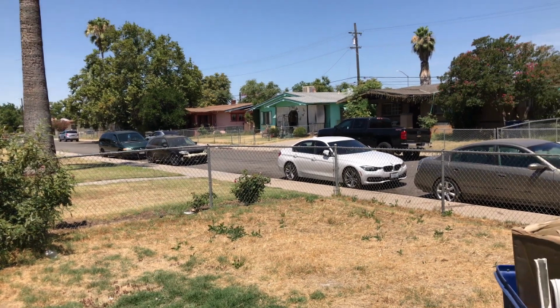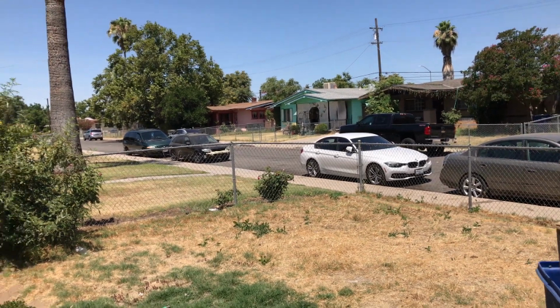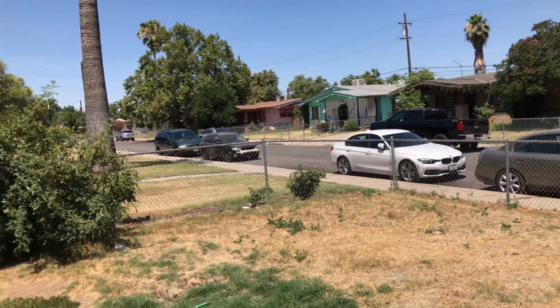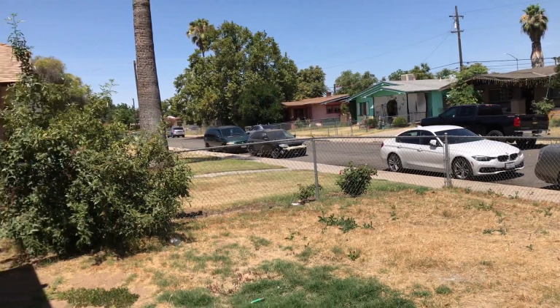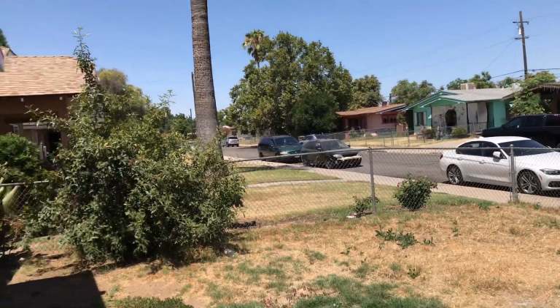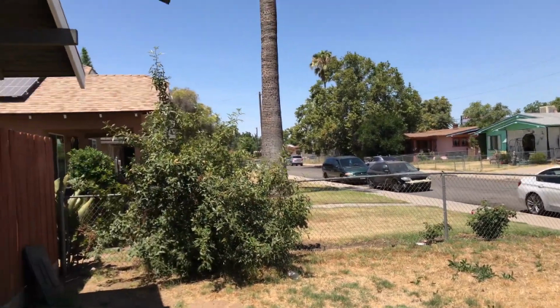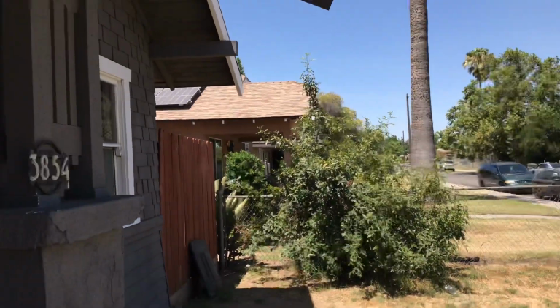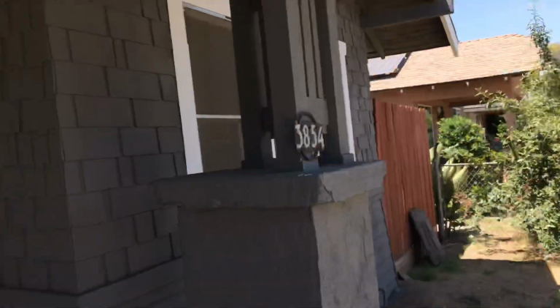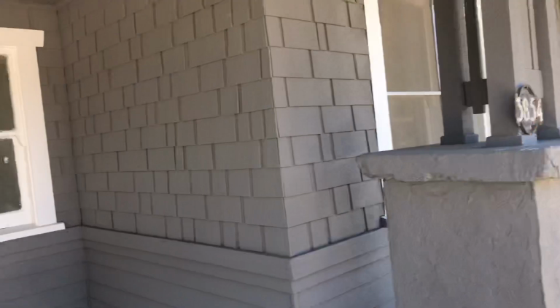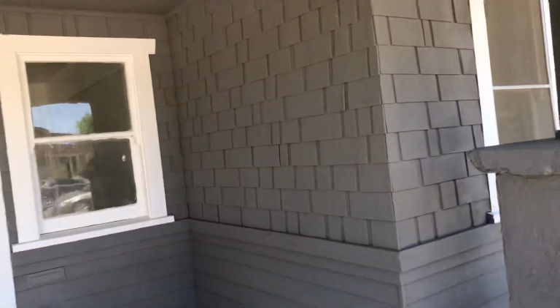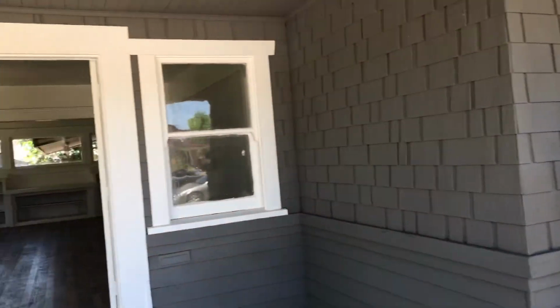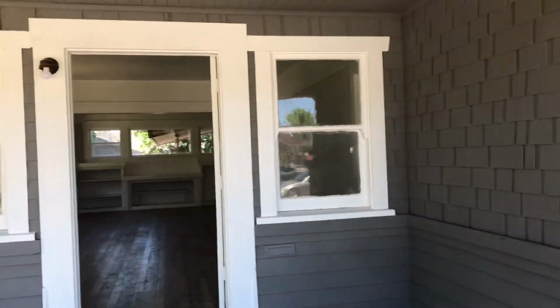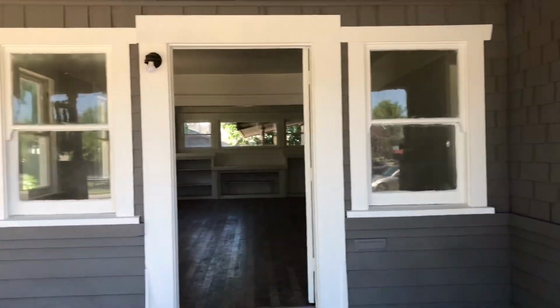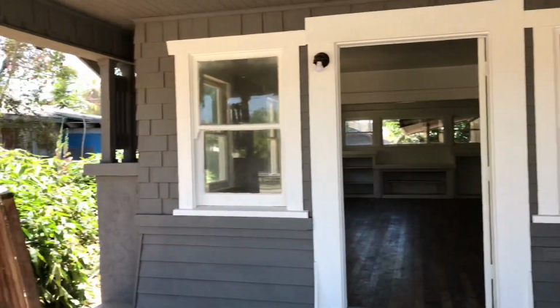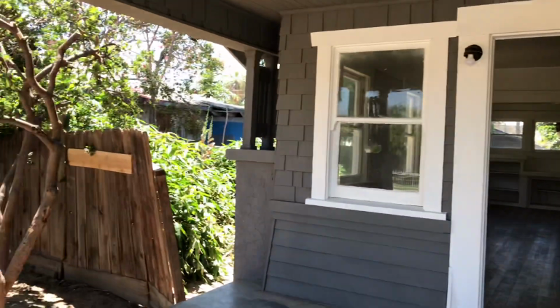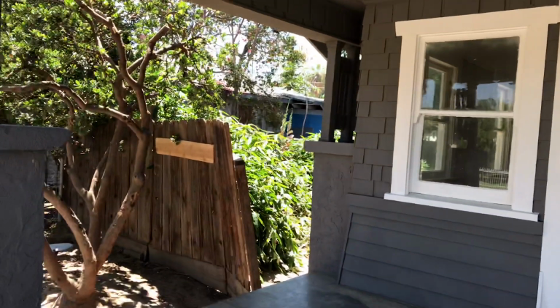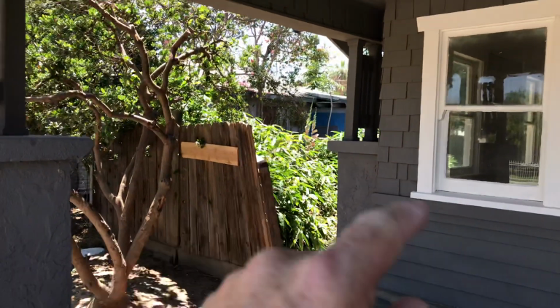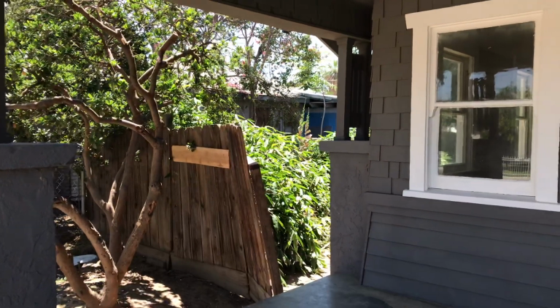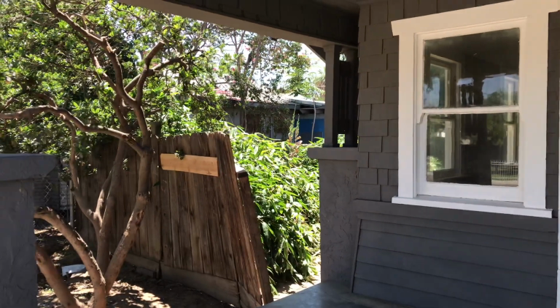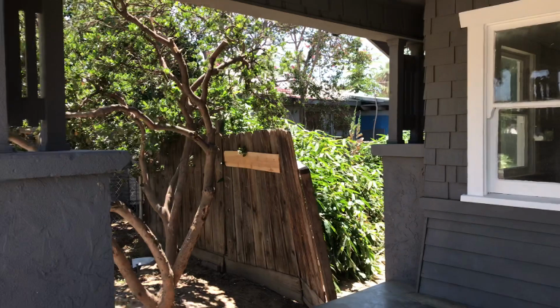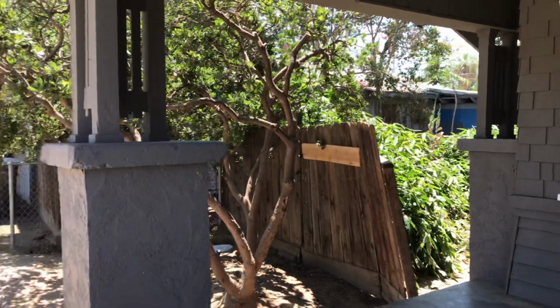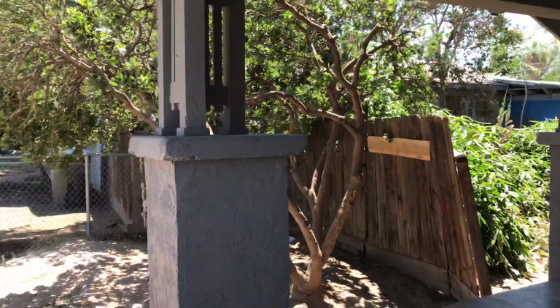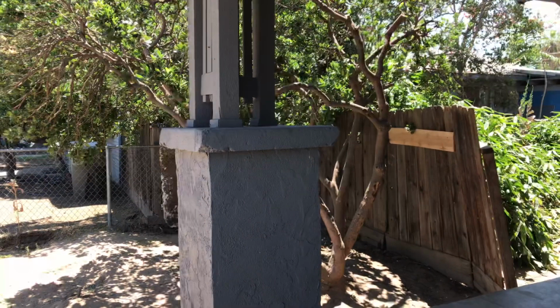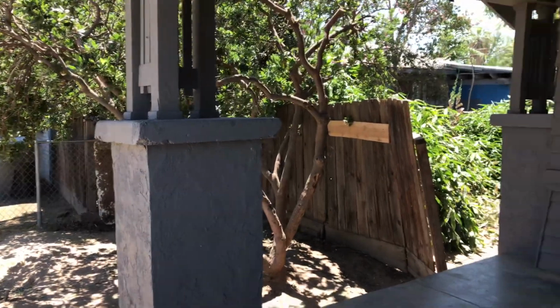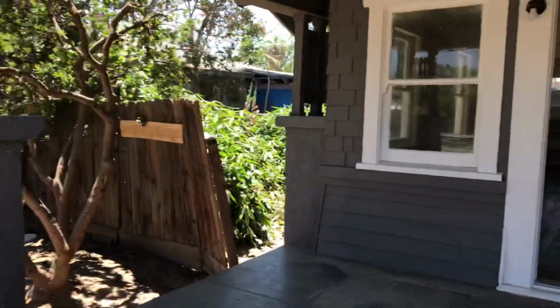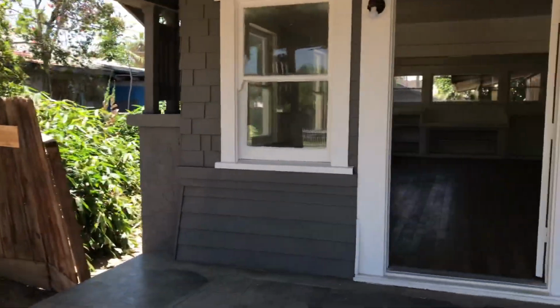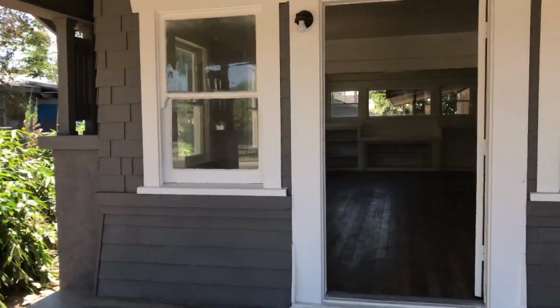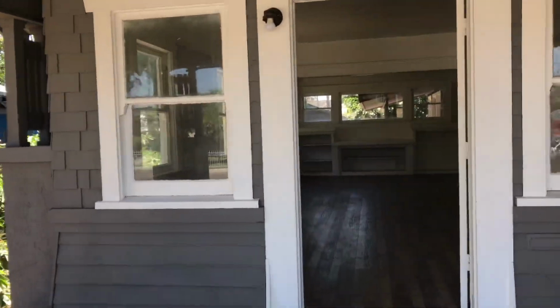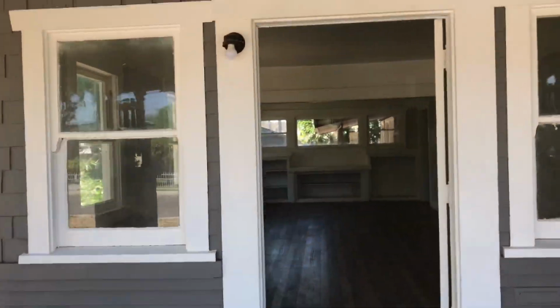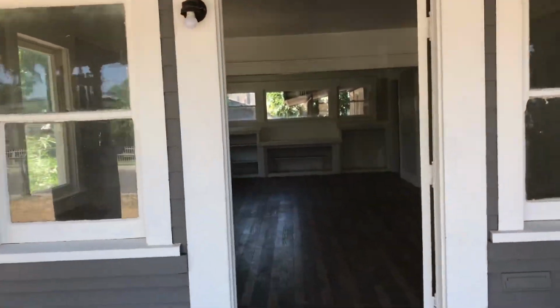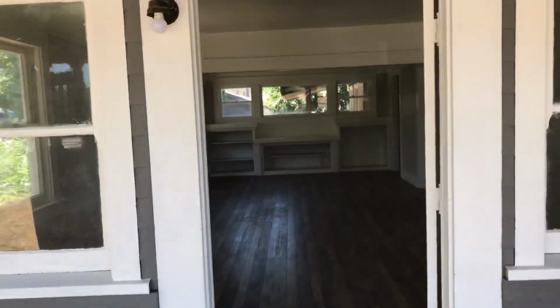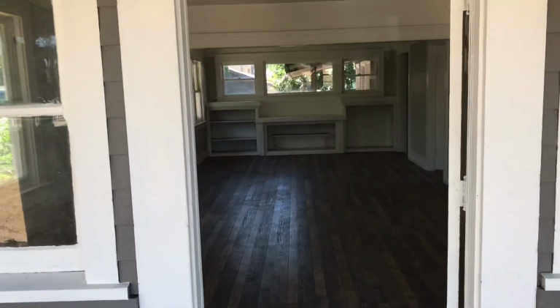We're standing in front of another project that's probably 95% complete. We have some exterior work, some fence work to be done, and a little bit of fence work in the back. I thought I would show you a project that already has applications and is just about ready to rent.